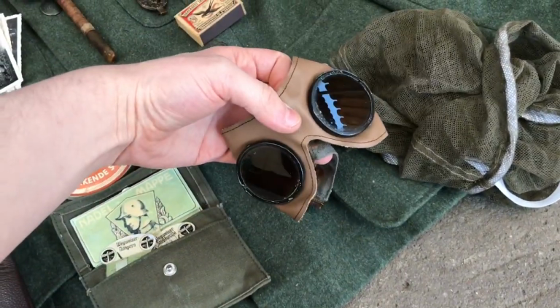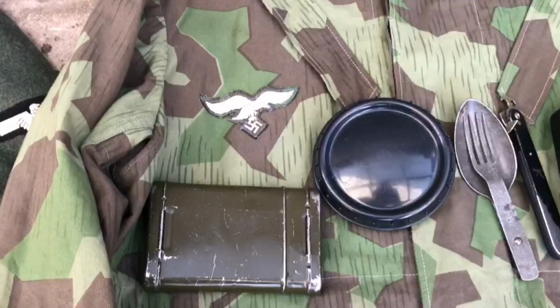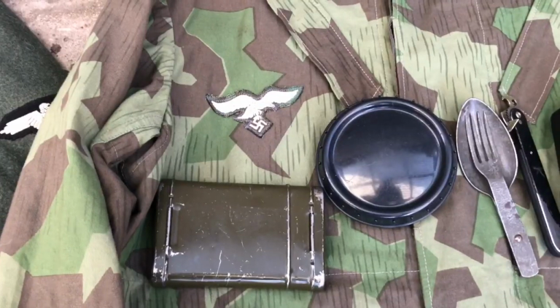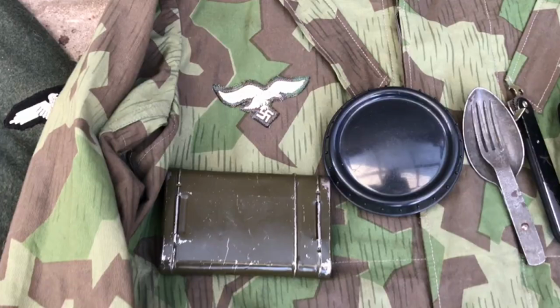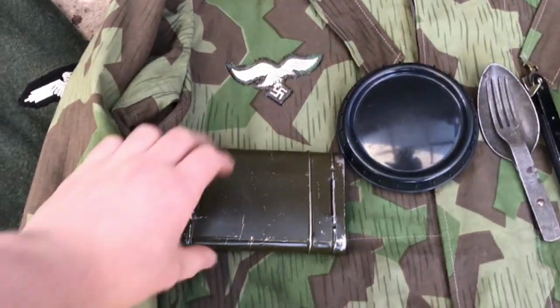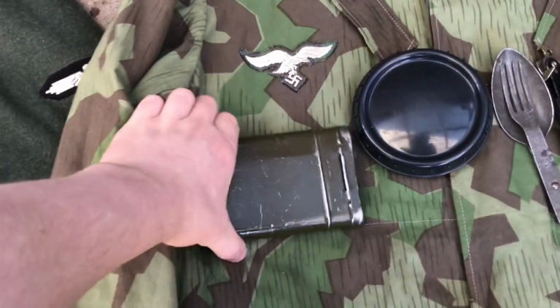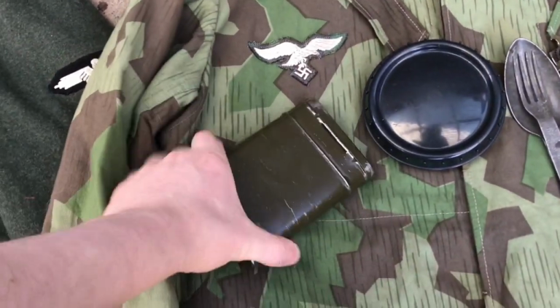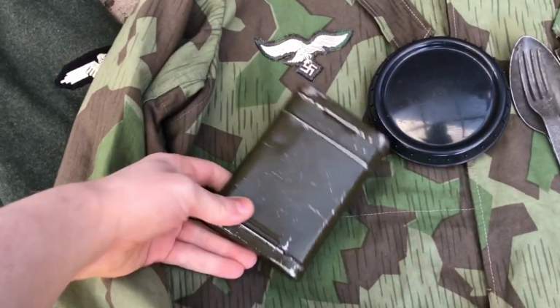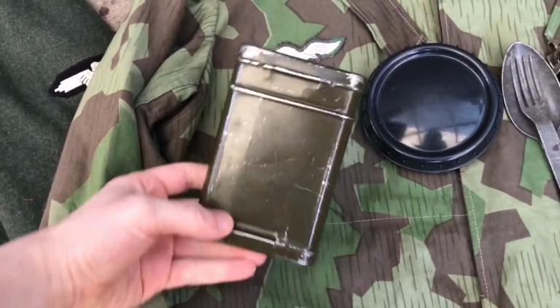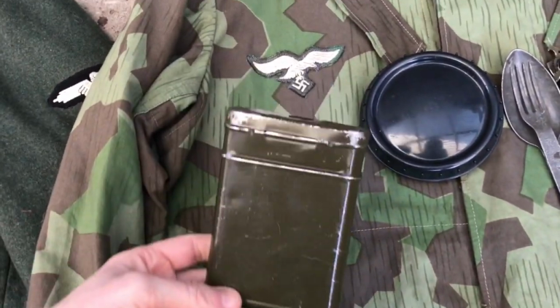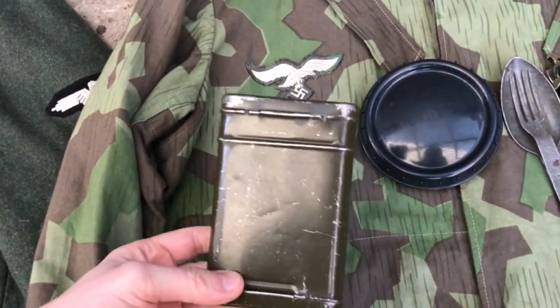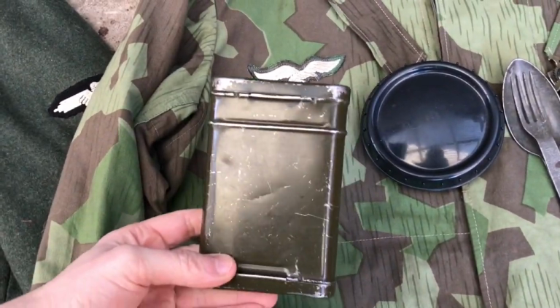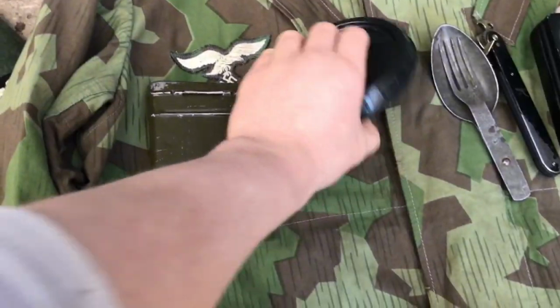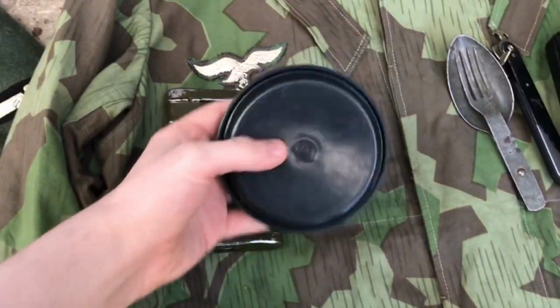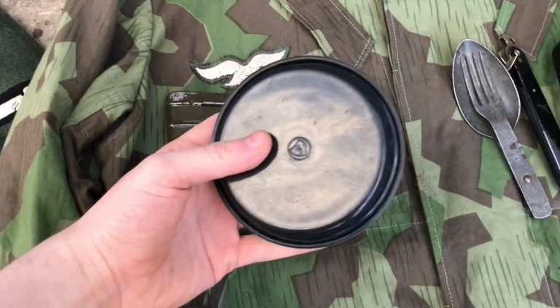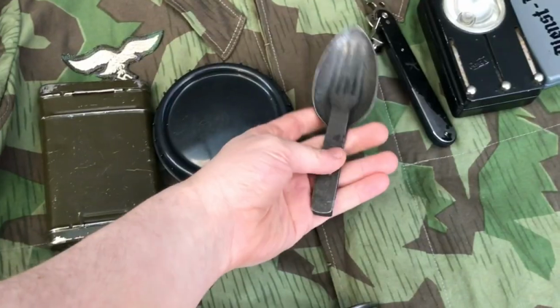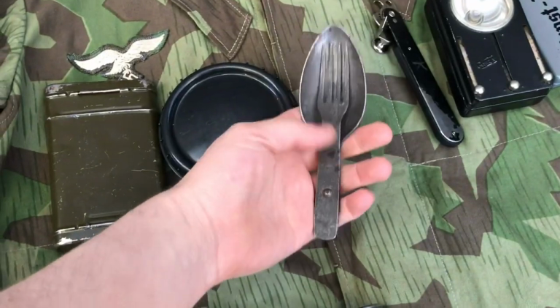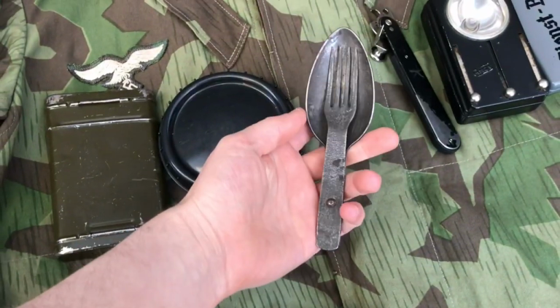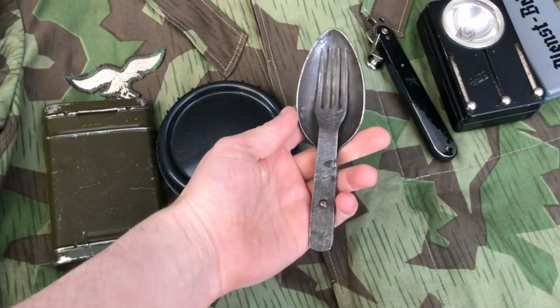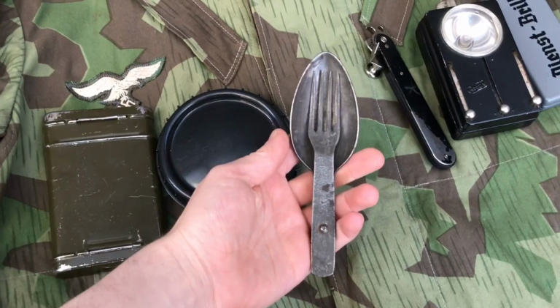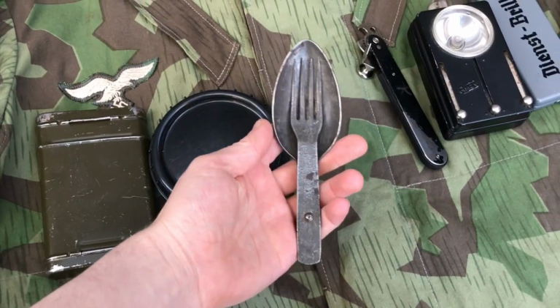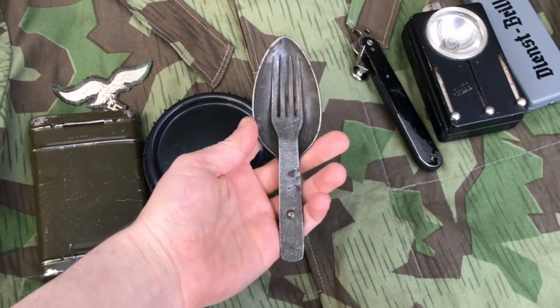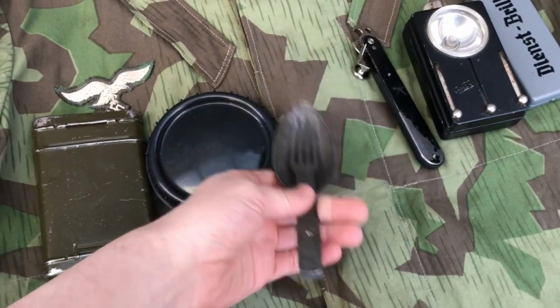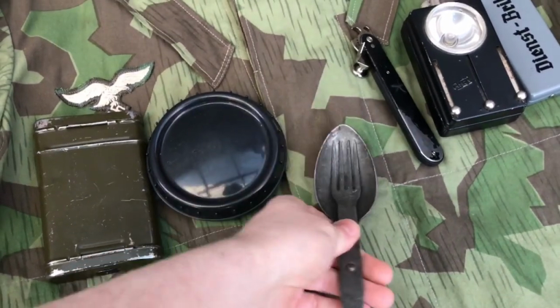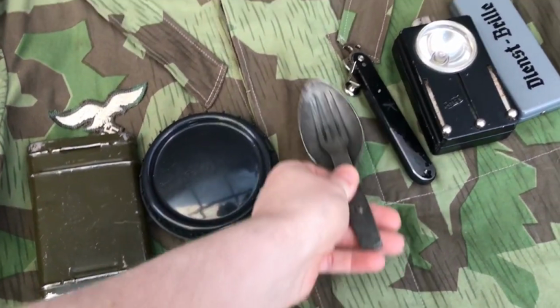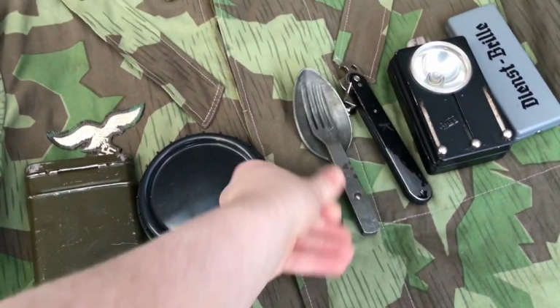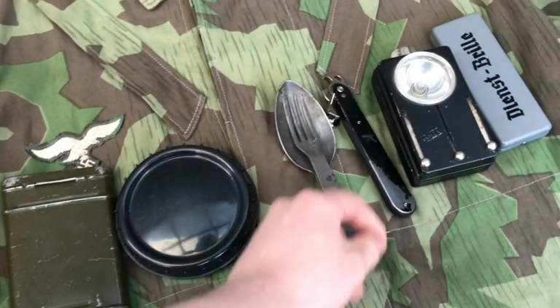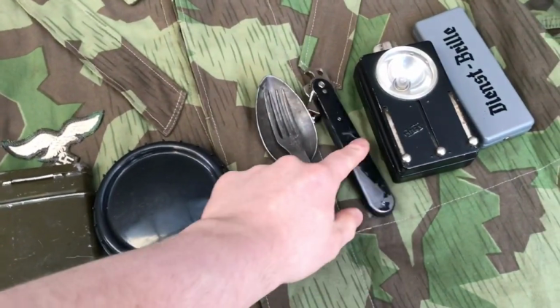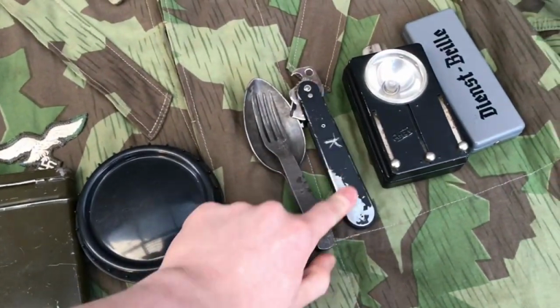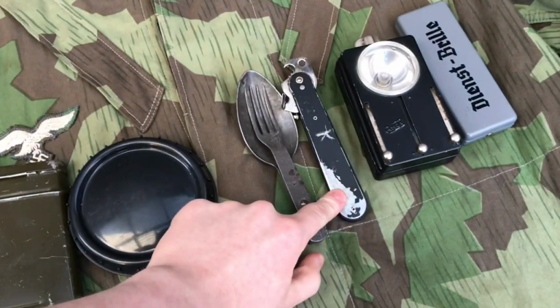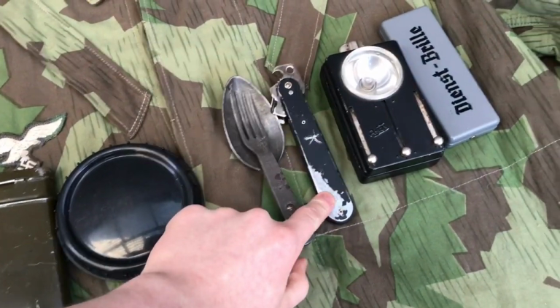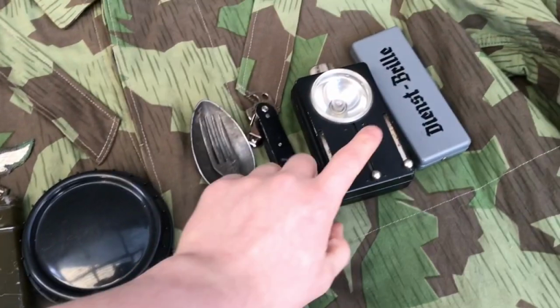Moving on to the jump smock, in the first pocket I have my rifle cleaning kit, butter dish, and spork. In the next pocket beside that I have my can opener, torch, and glasses.